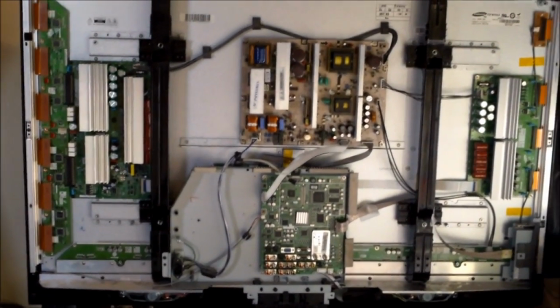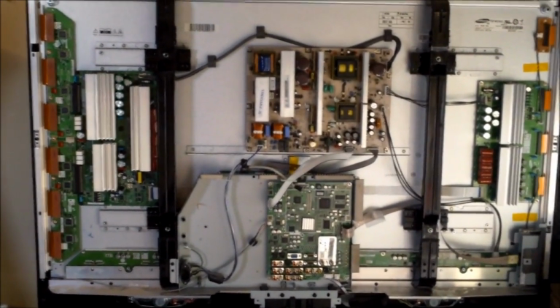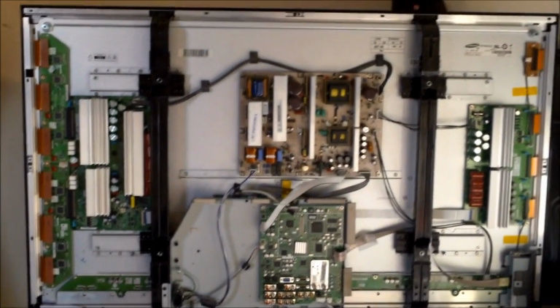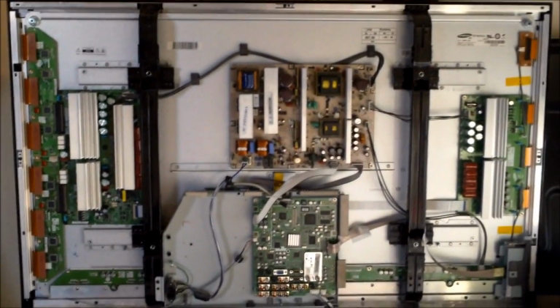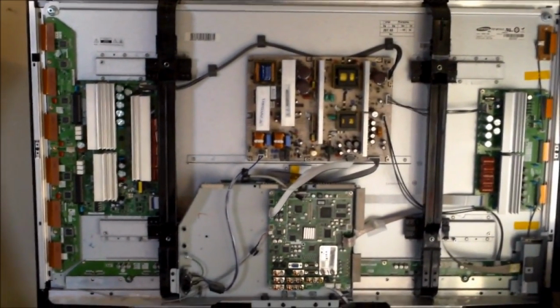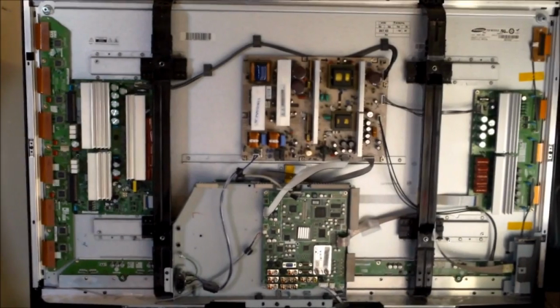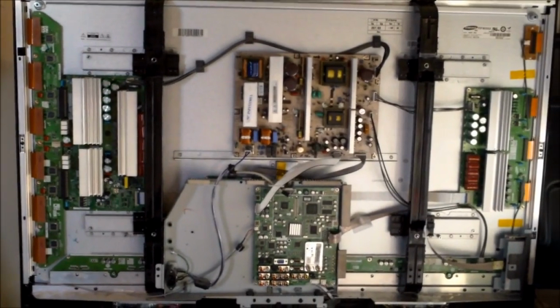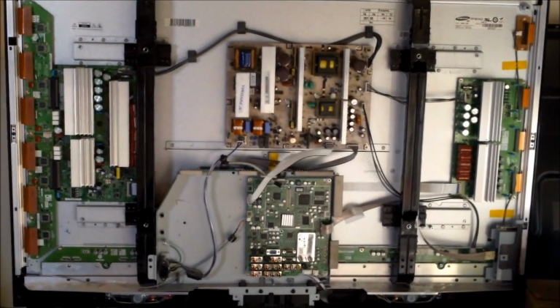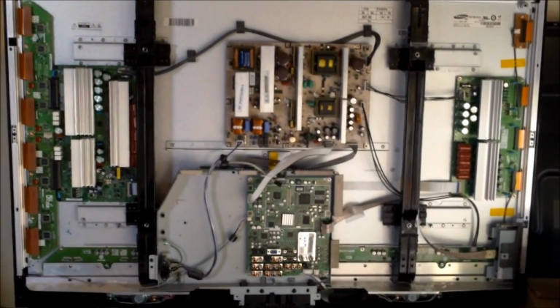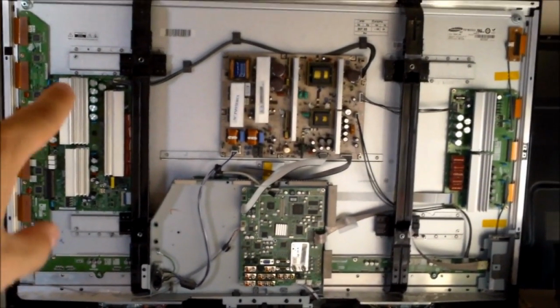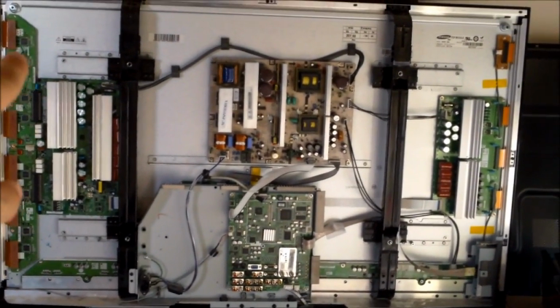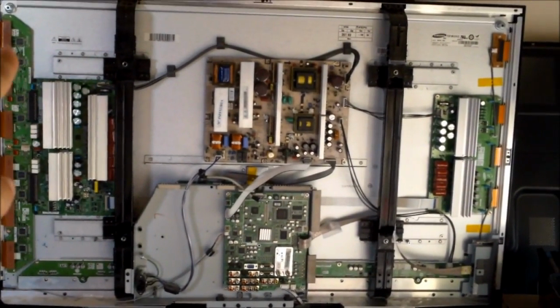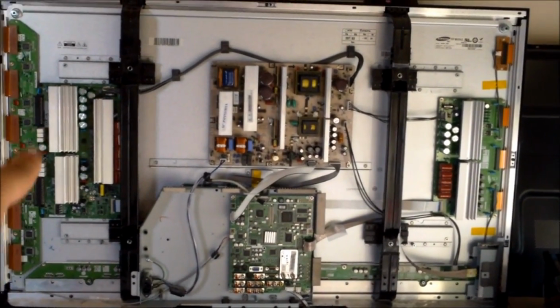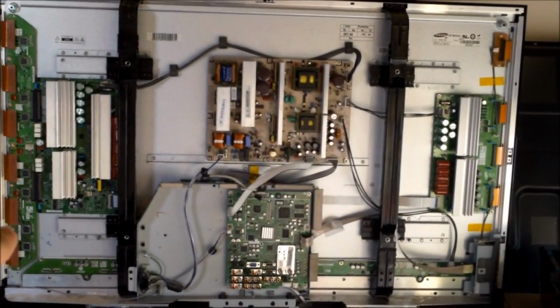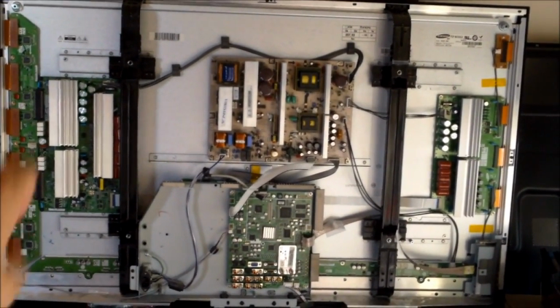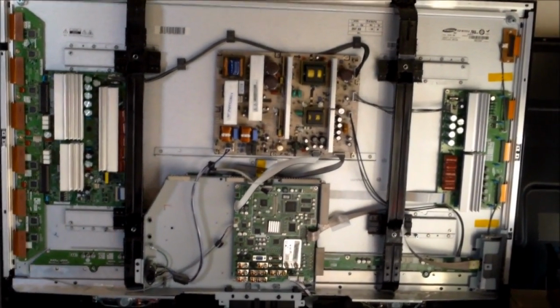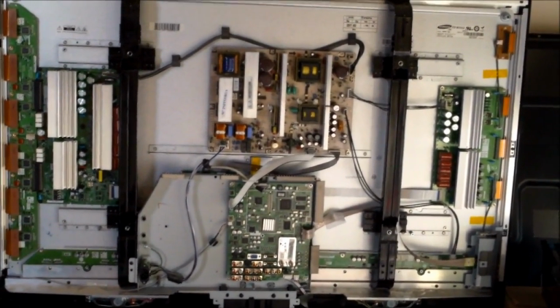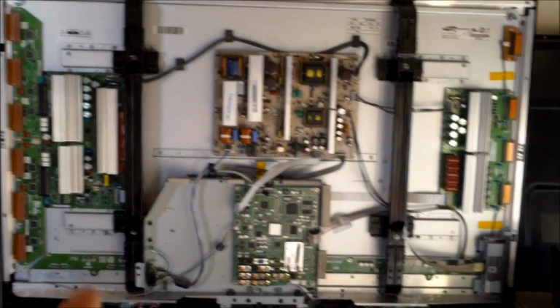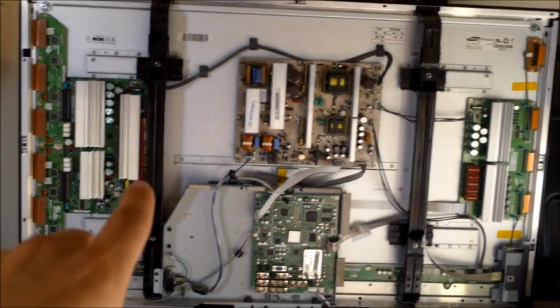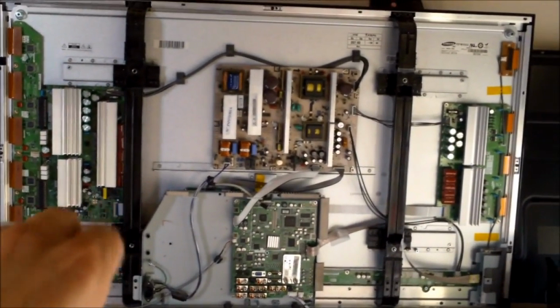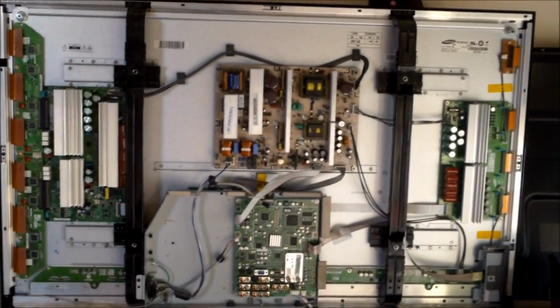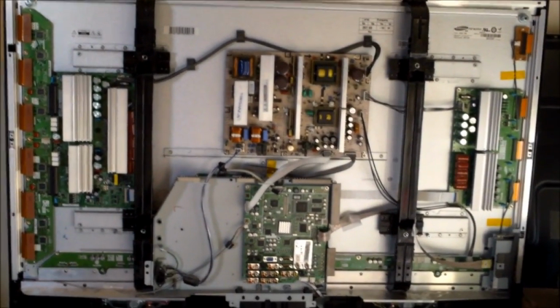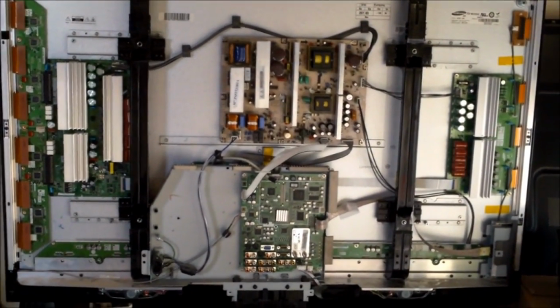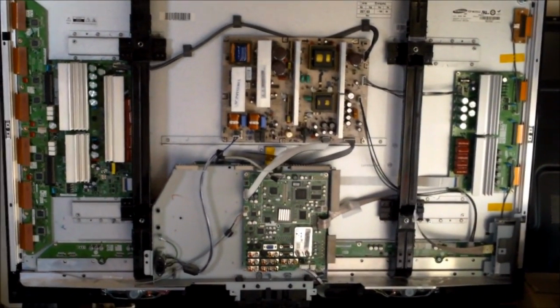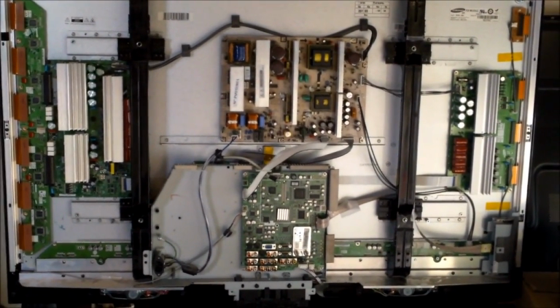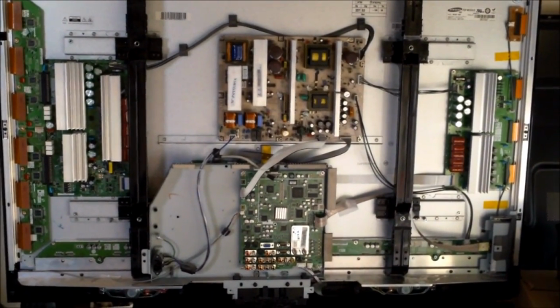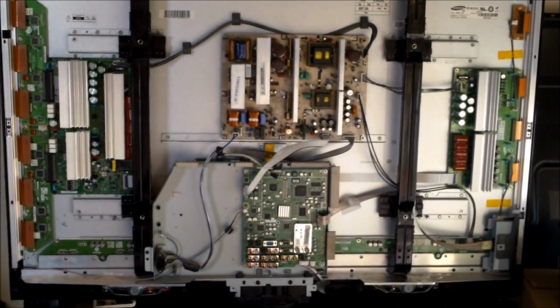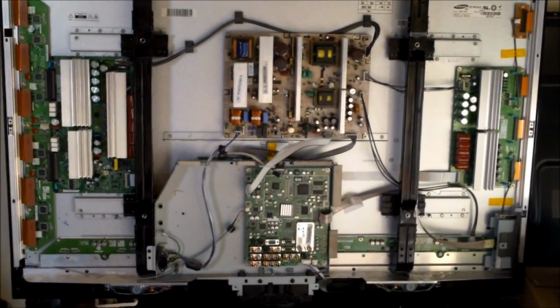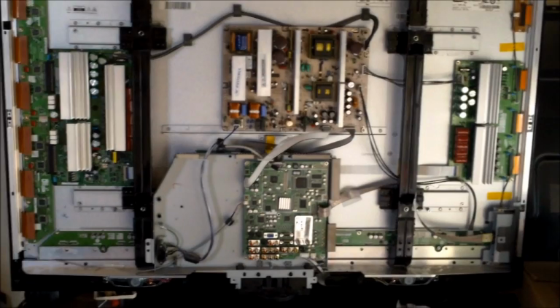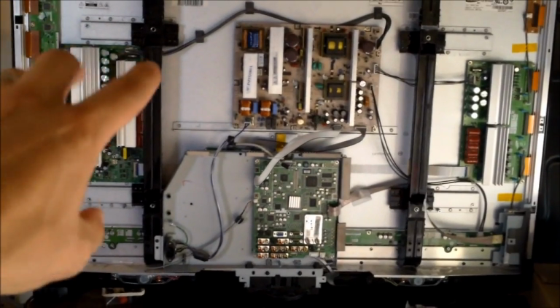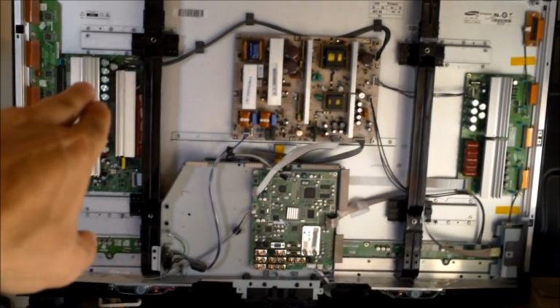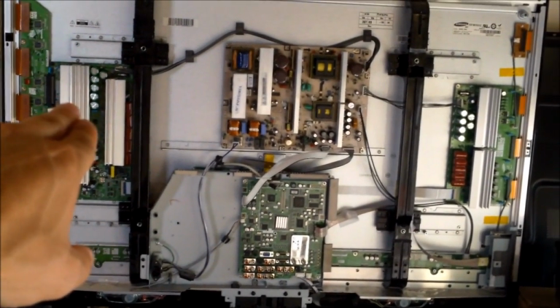Now if you have a black bar on your TV screen, I would check the buffer boards. And if you have no picture but you do have sound, I would check the Y board.